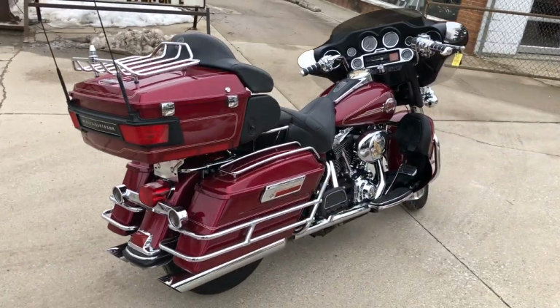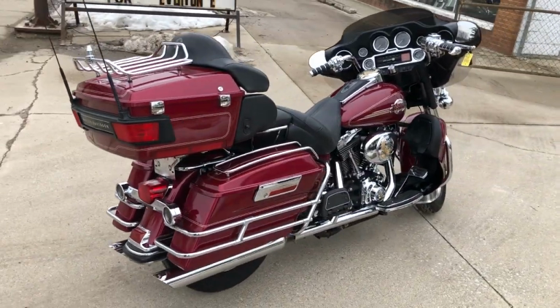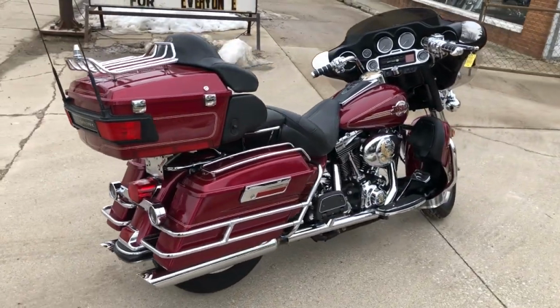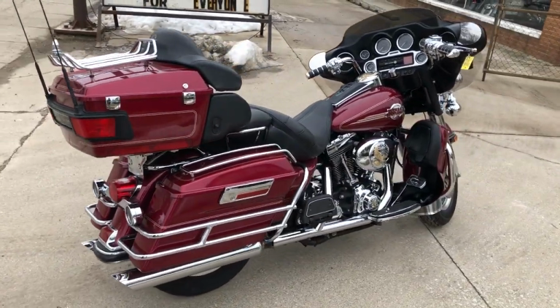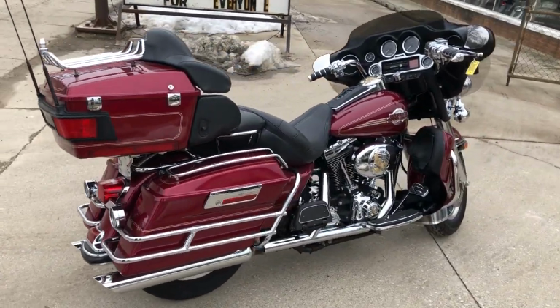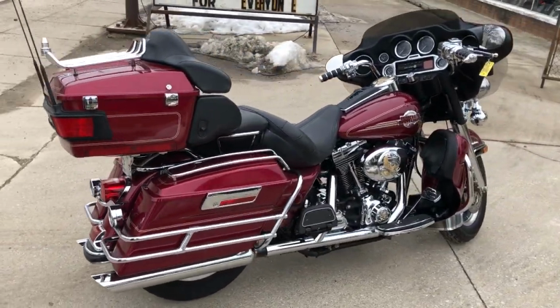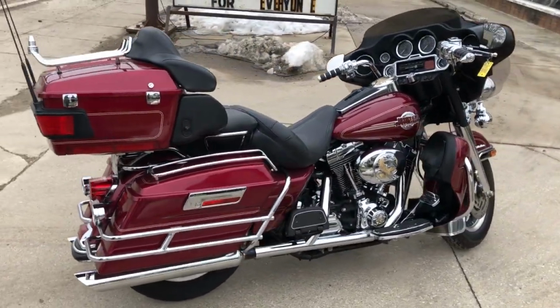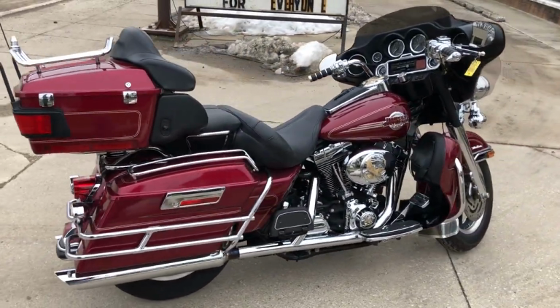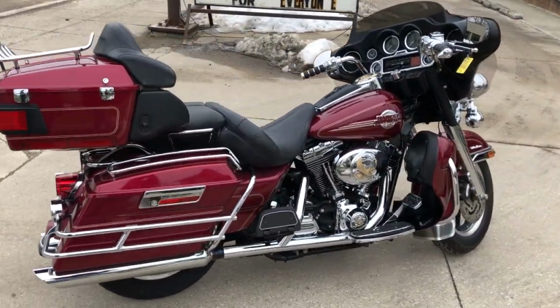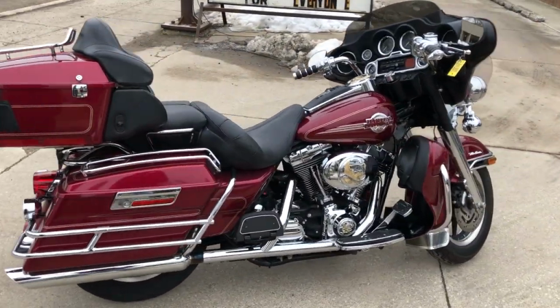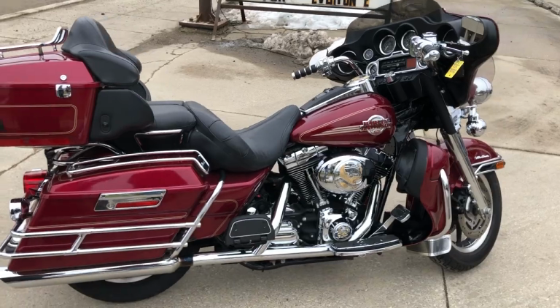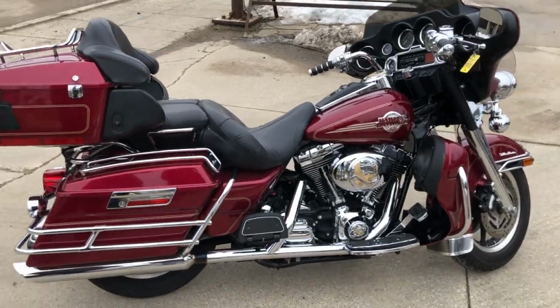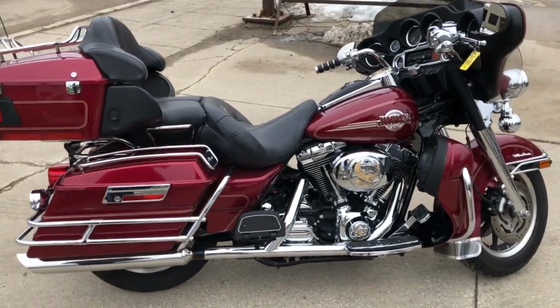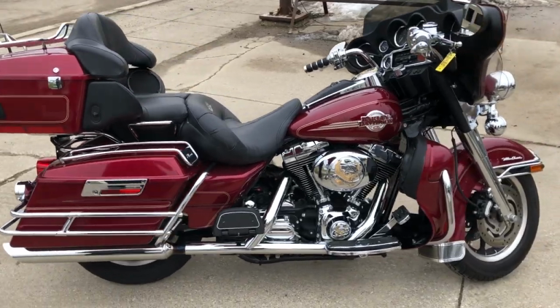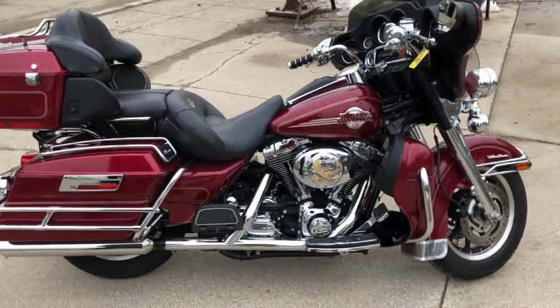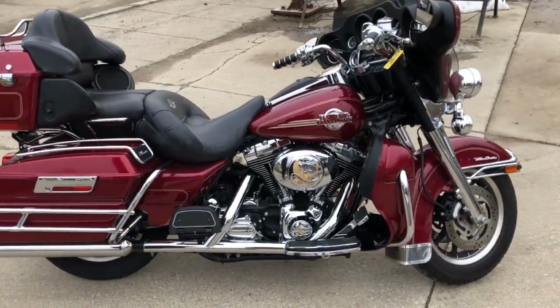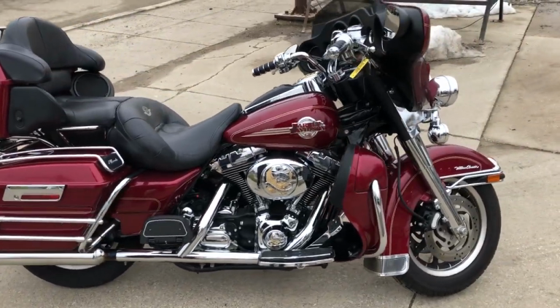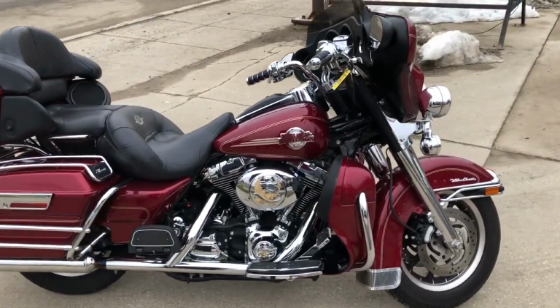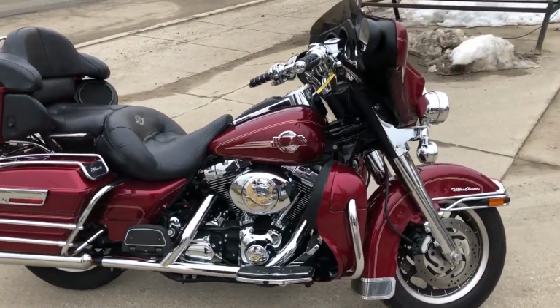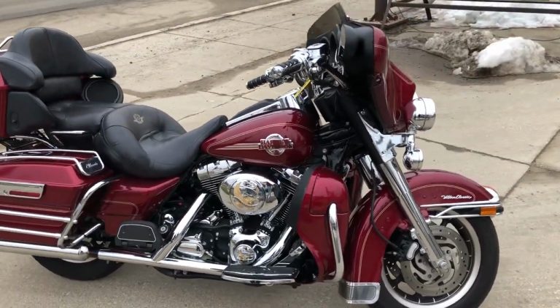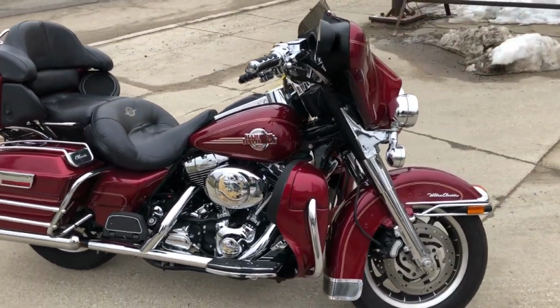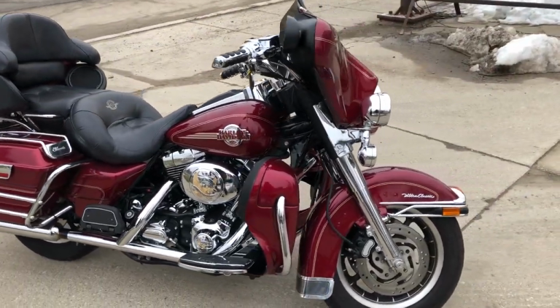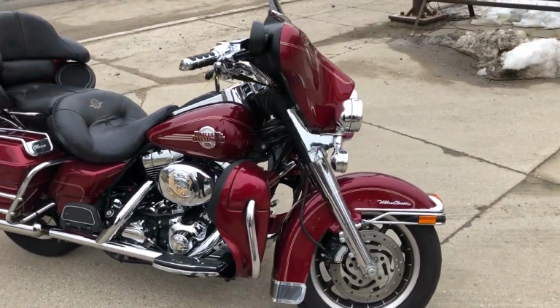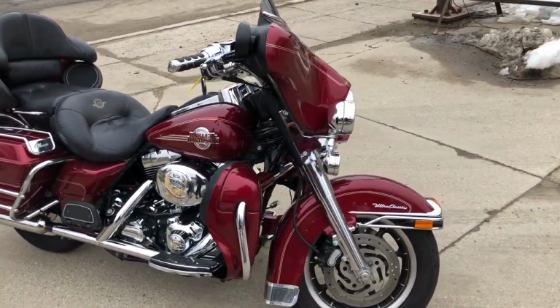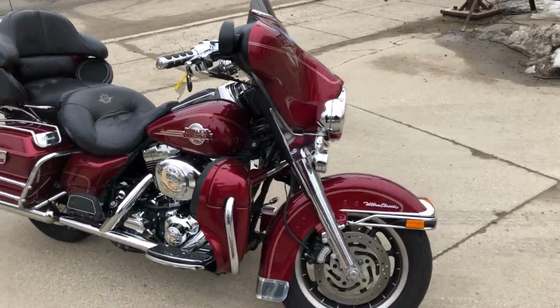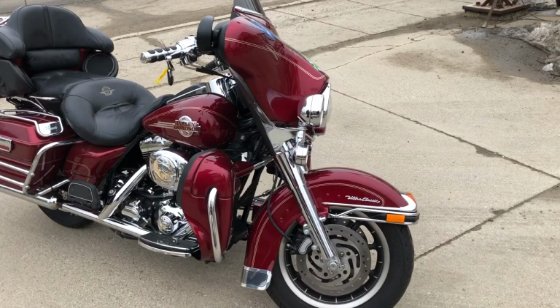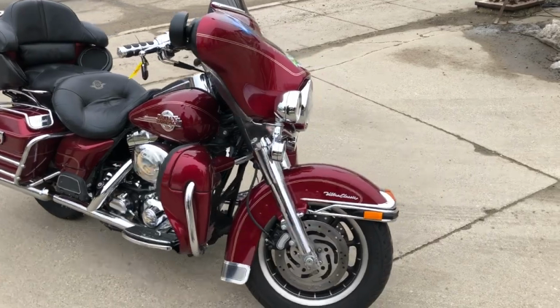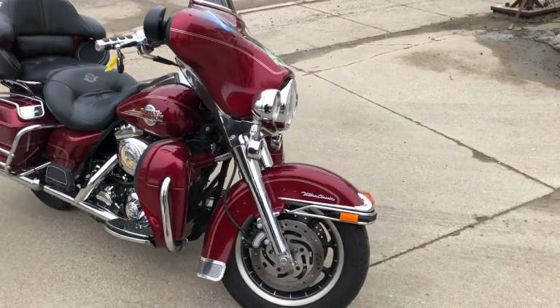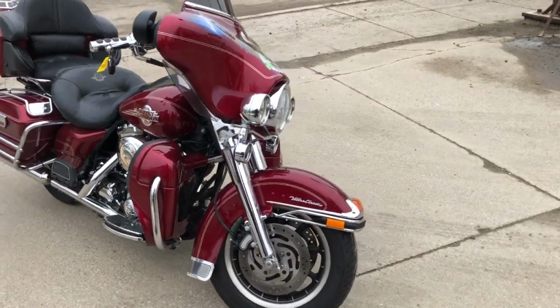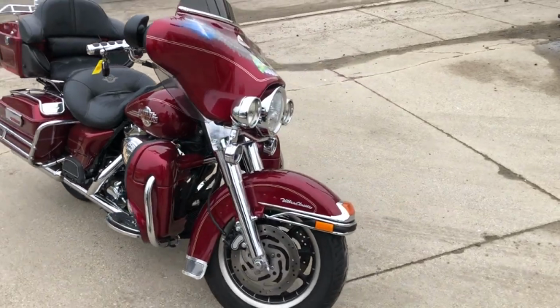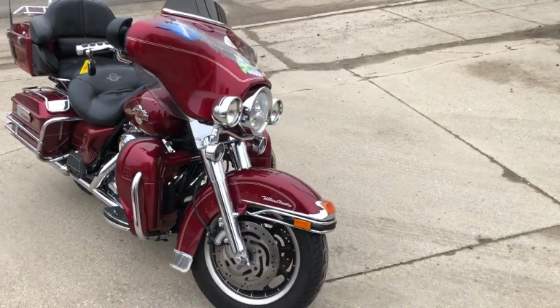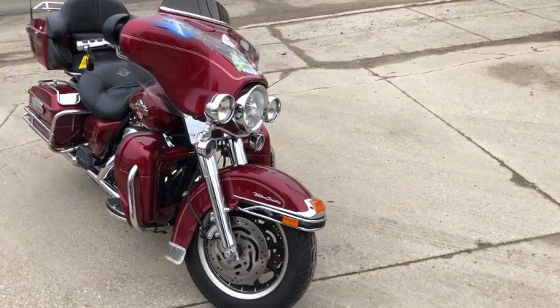Got the chrome front end, chrome levers, chrome switch housings, chrome switches, chrome all over the motor. Good looking bike, just serviced at the dealership — inspected, all the fluids have been changed.